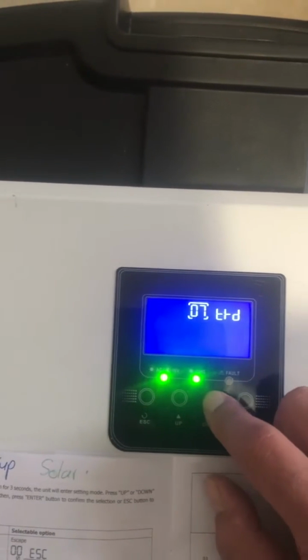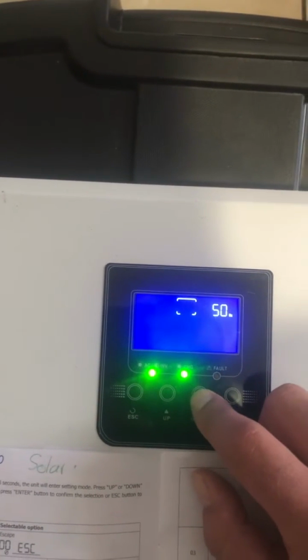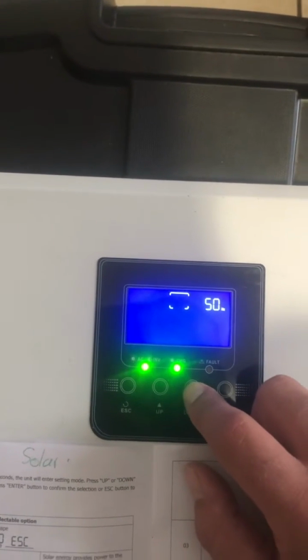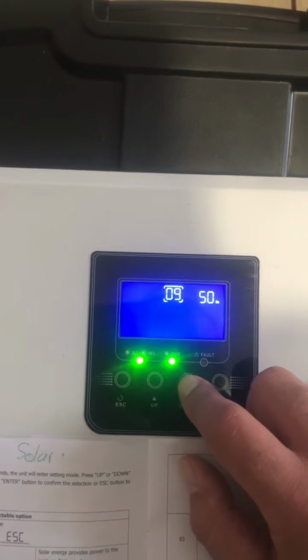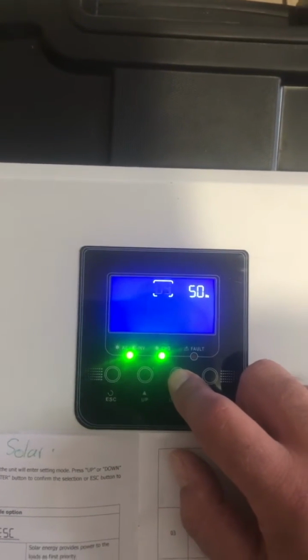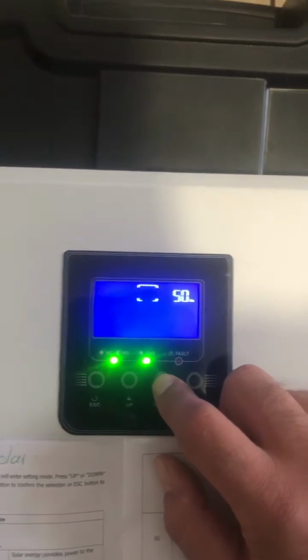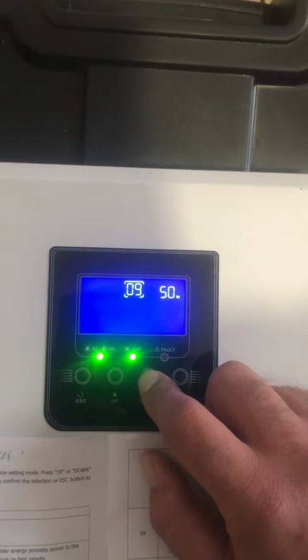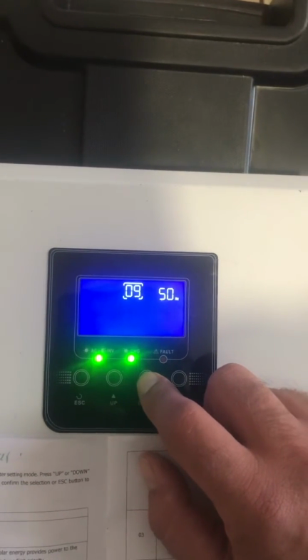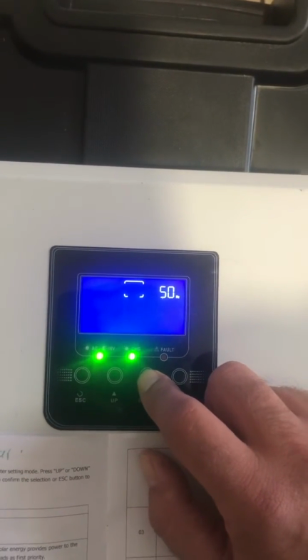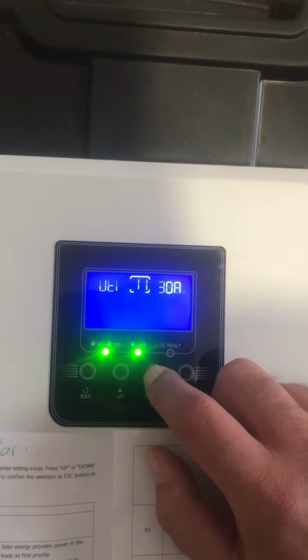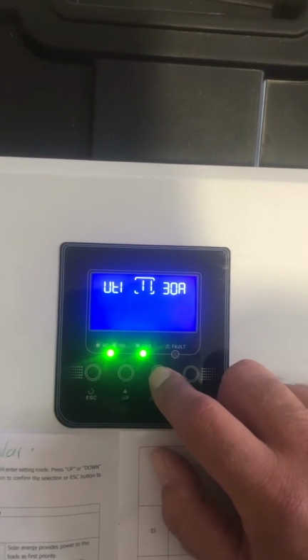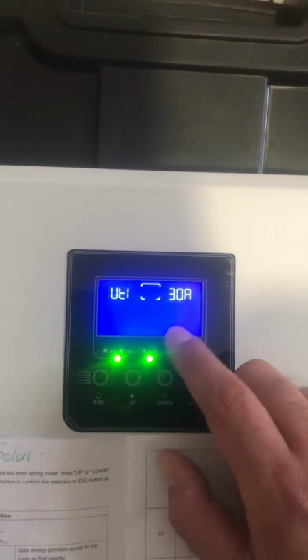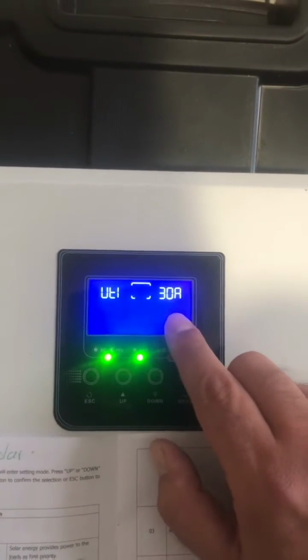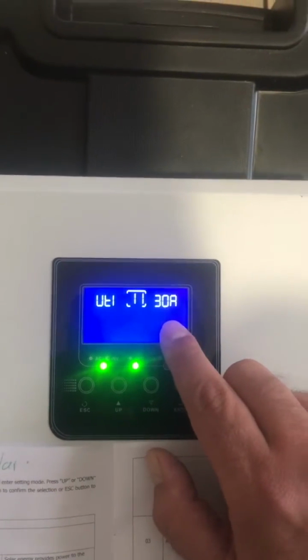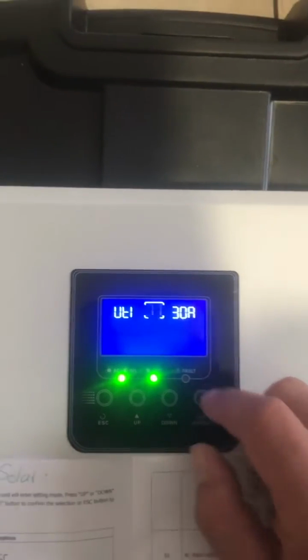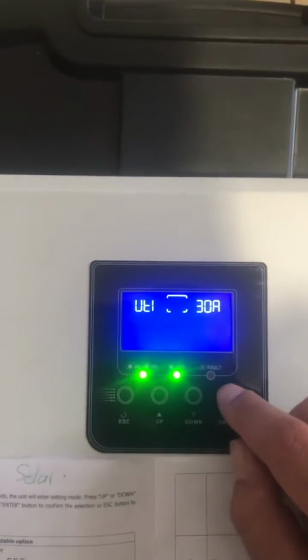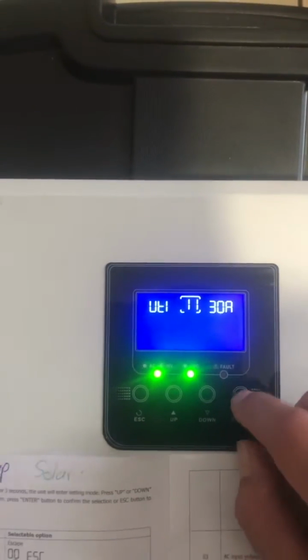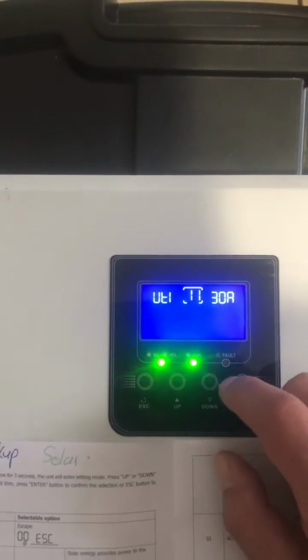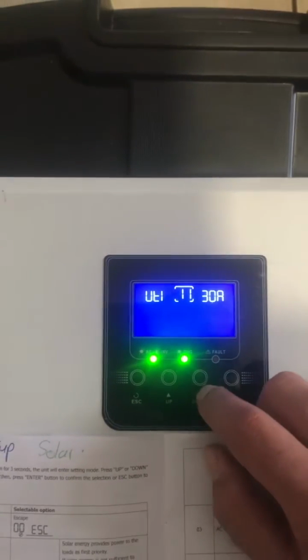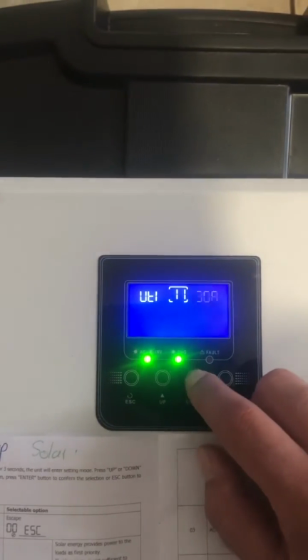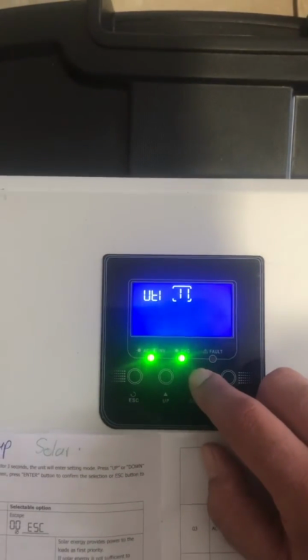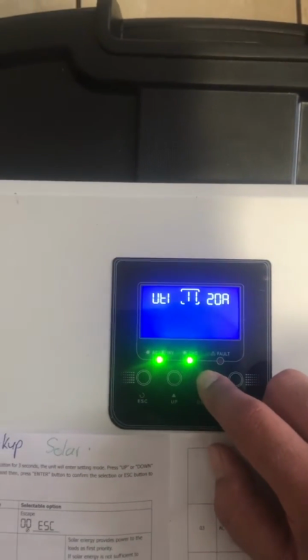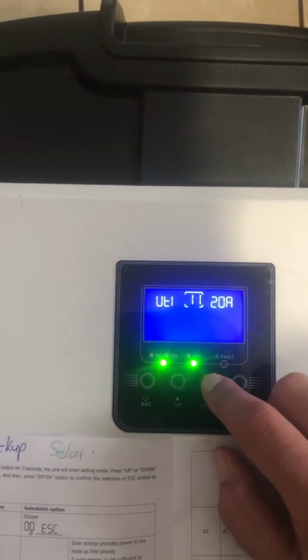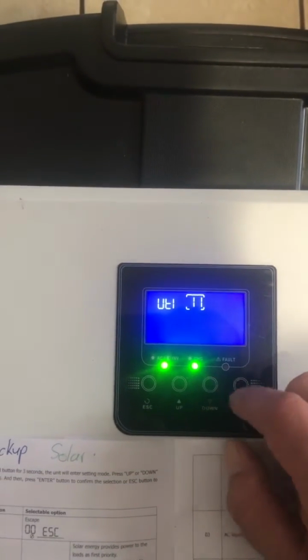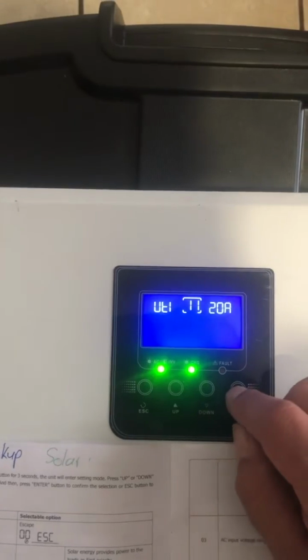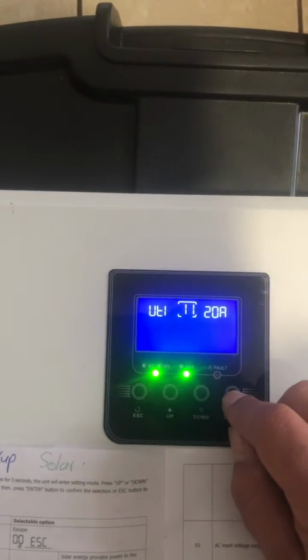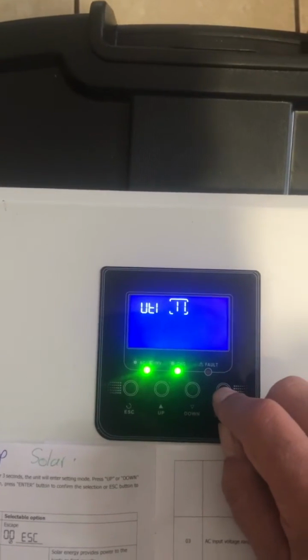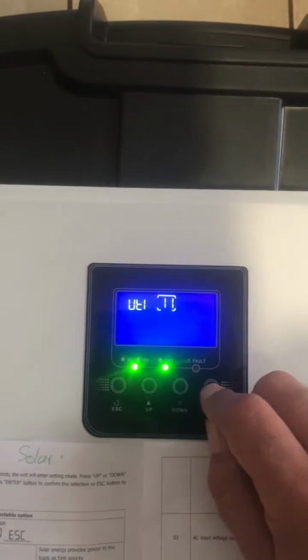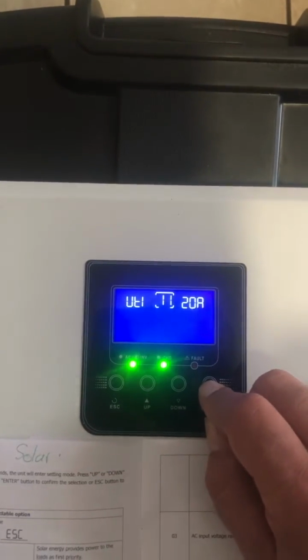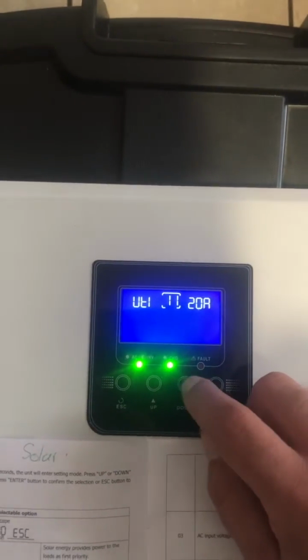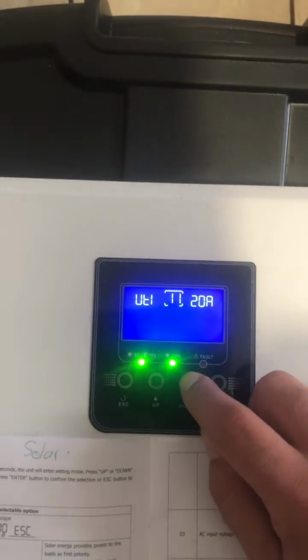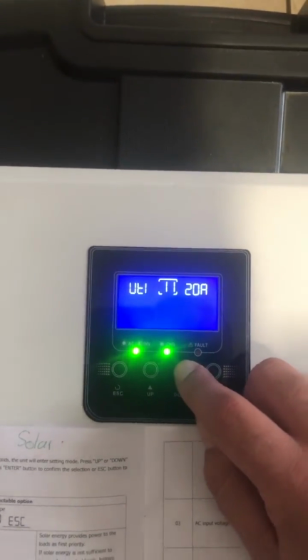Number 9 will be 50 hertz, which is fine. Number 11, we want at 20, so we'll press enter, scroll down to 20, and press enter again to go back to the numbers.